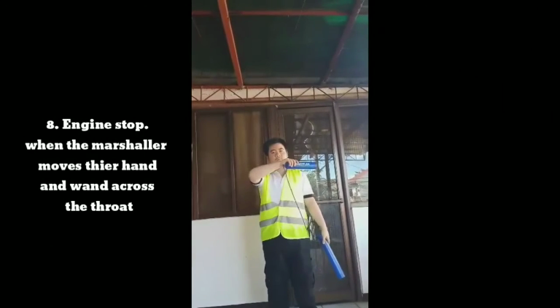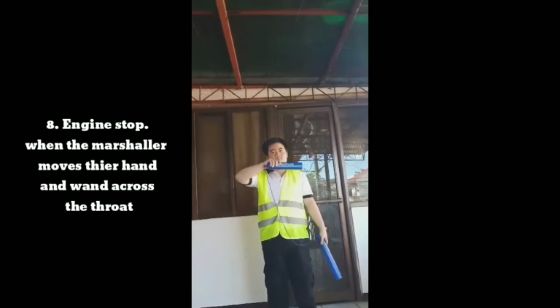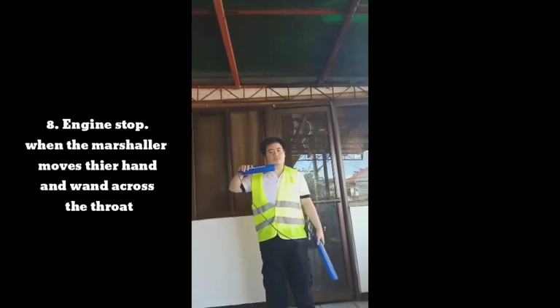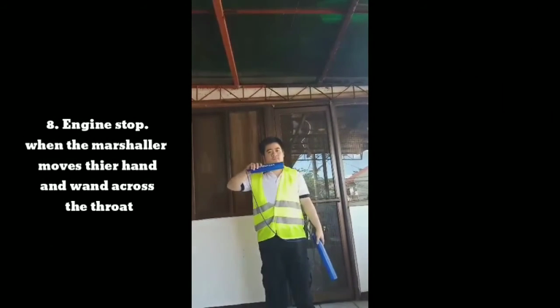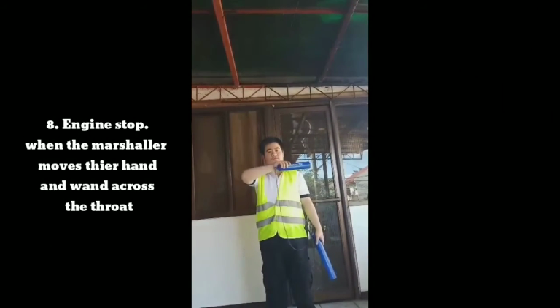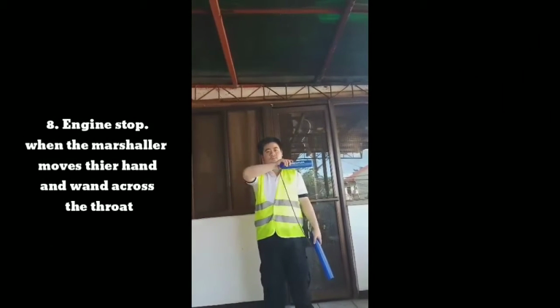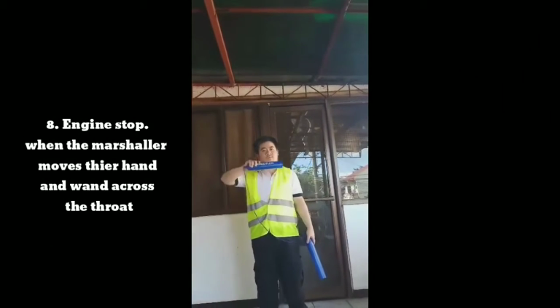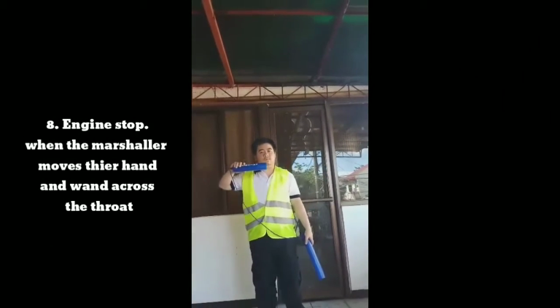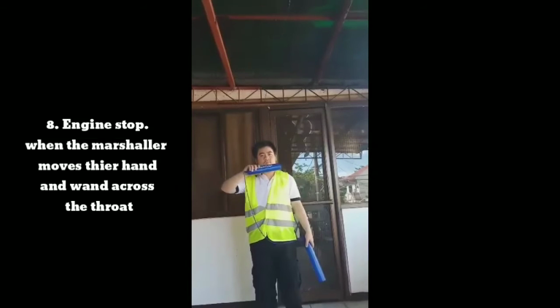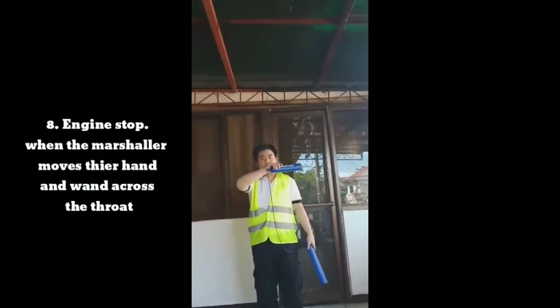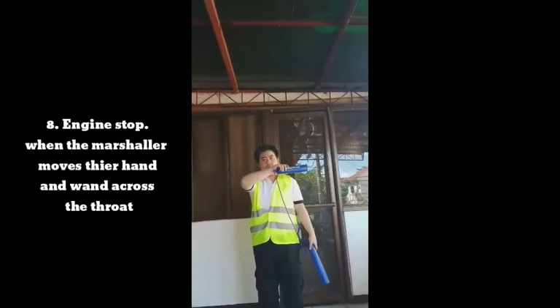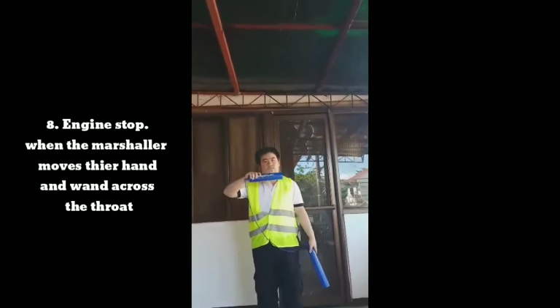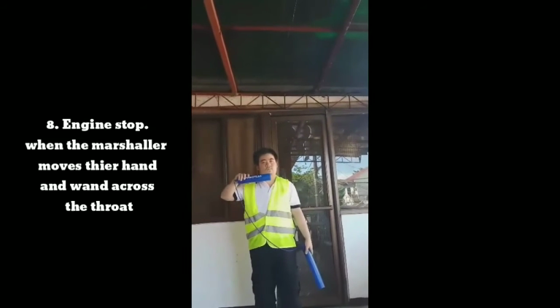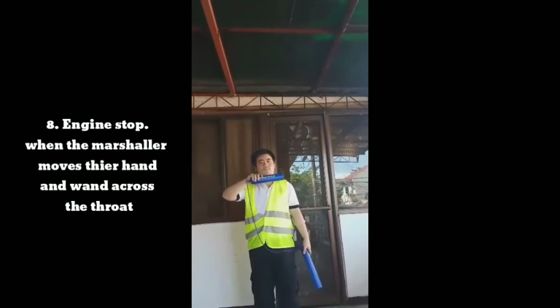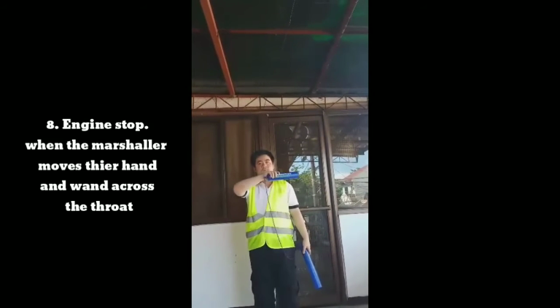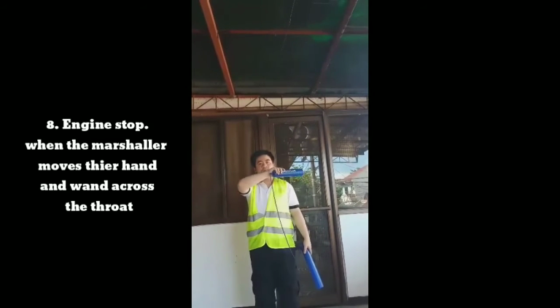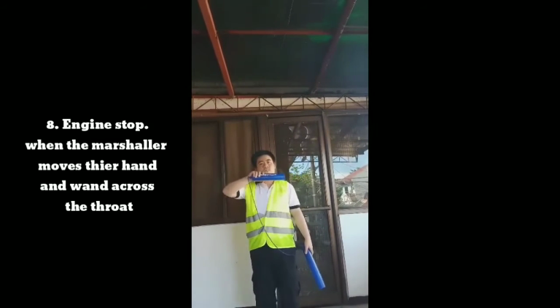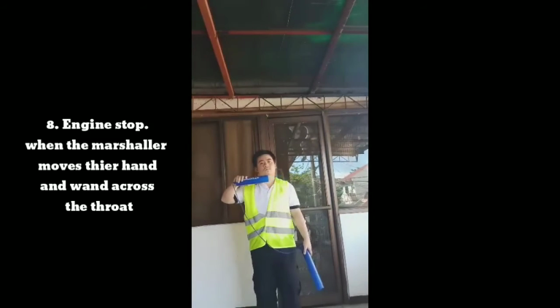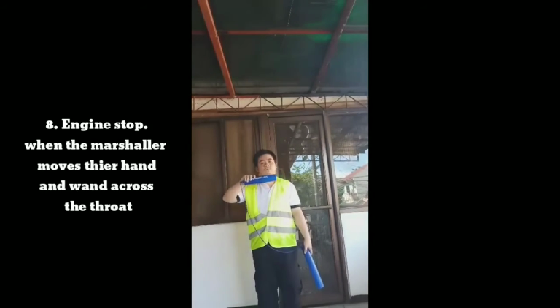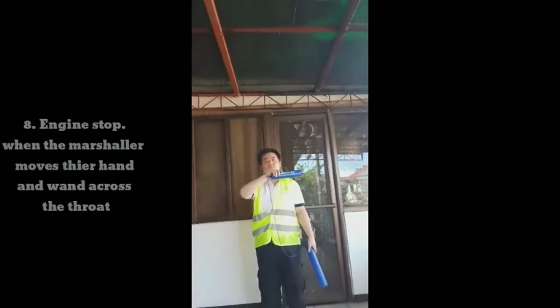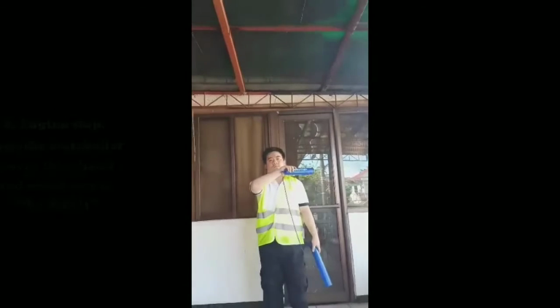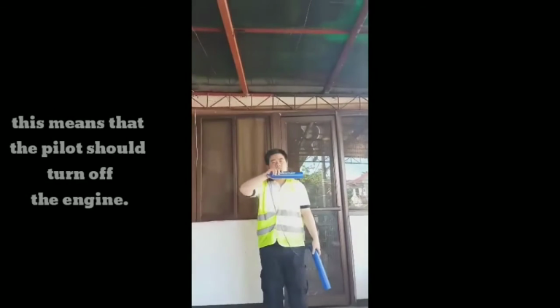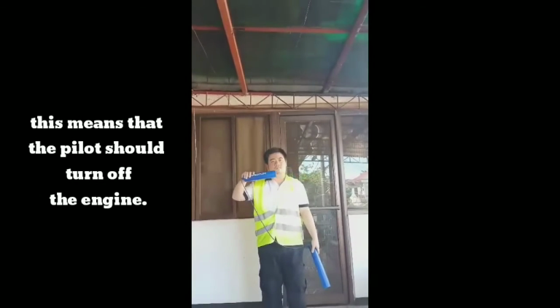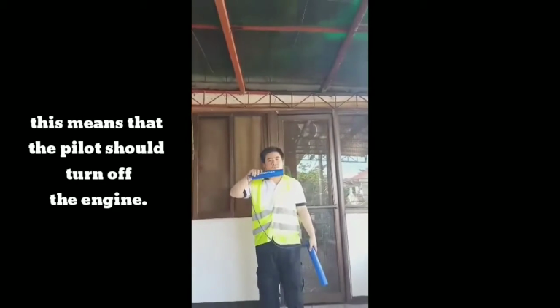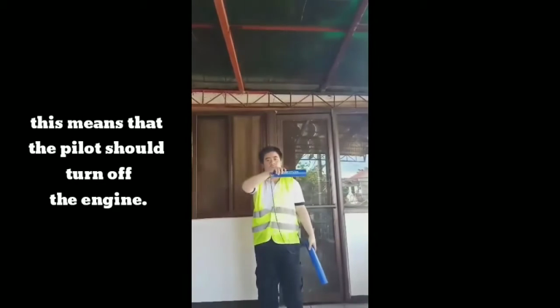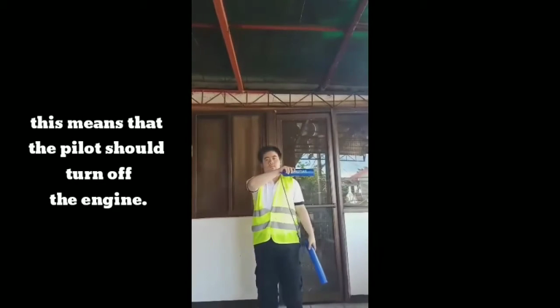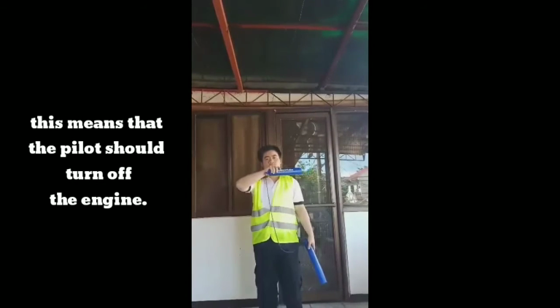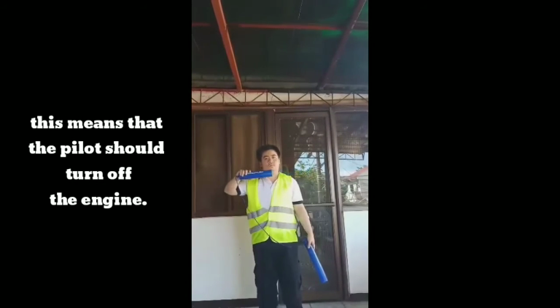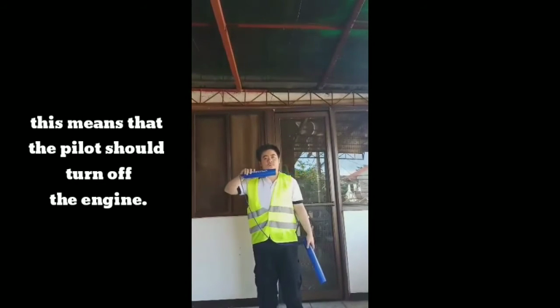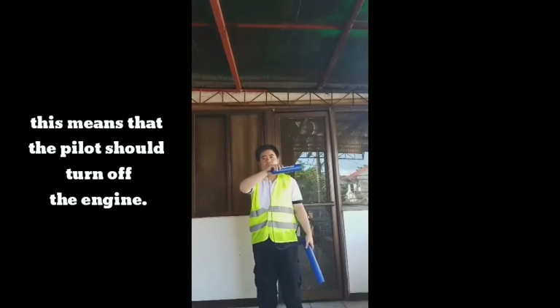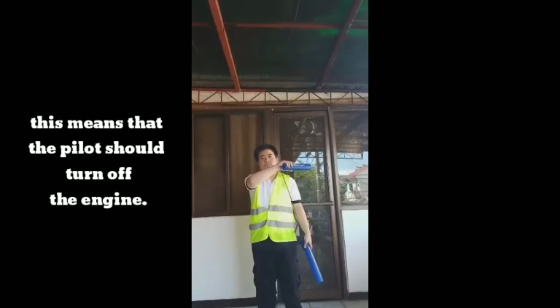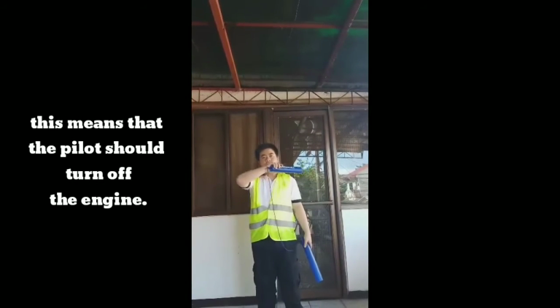Signal 8: Engine stop. When the marshaler moves their hand and wand across the throat, this means that the pilot should turn off the engine.